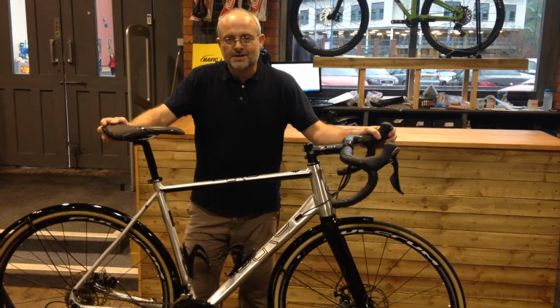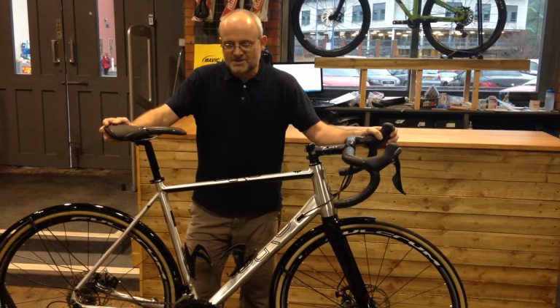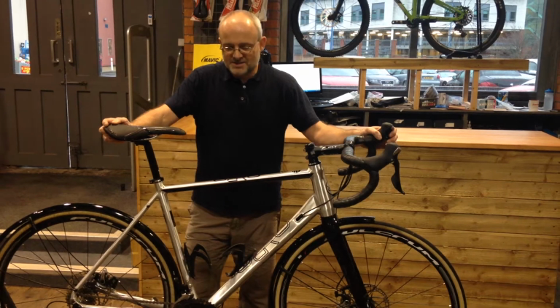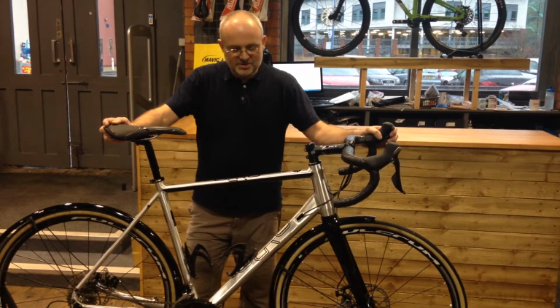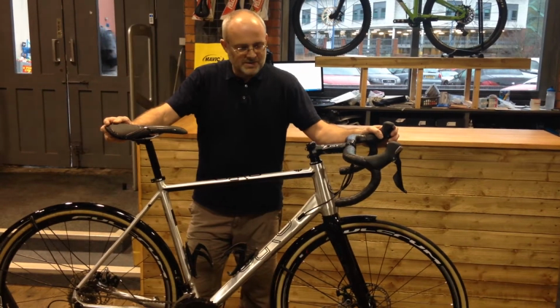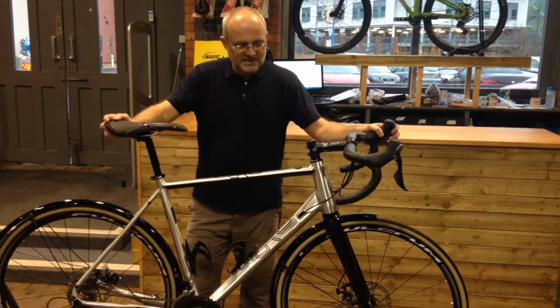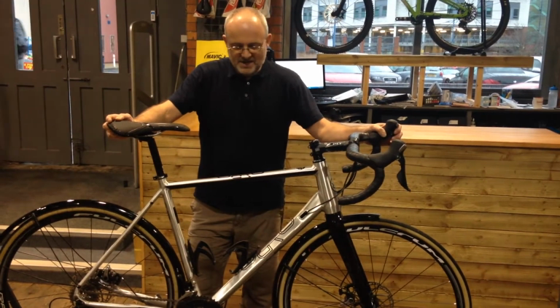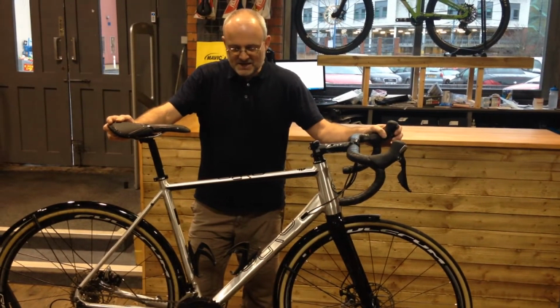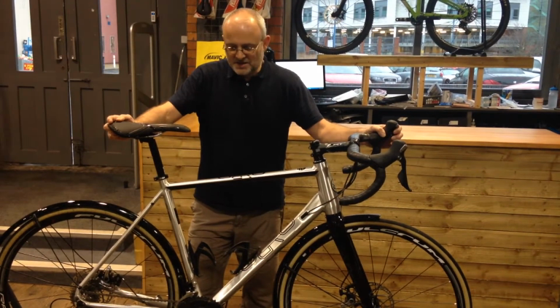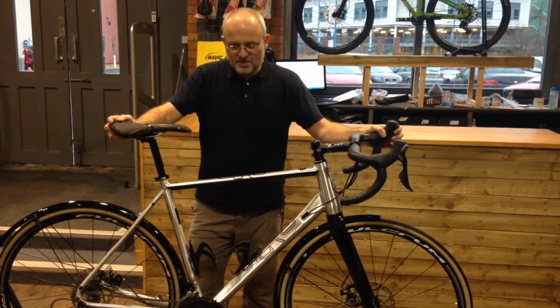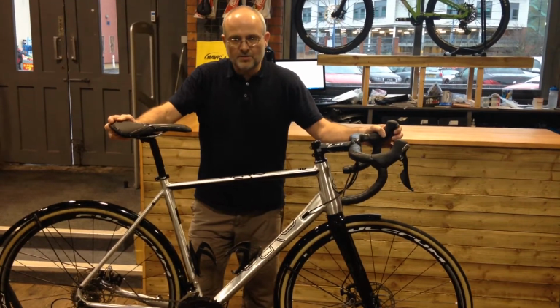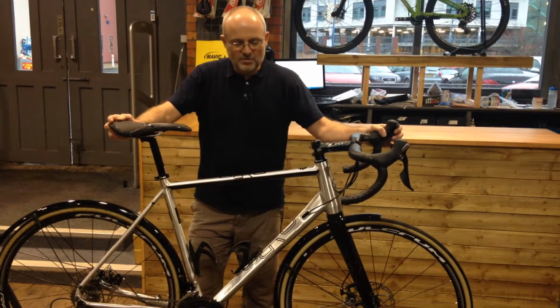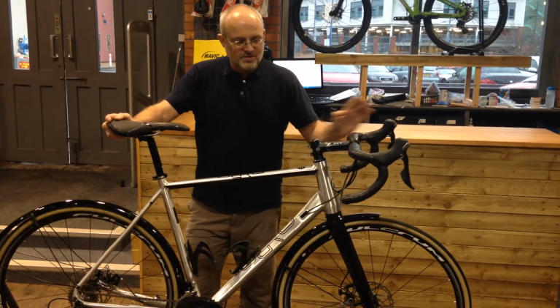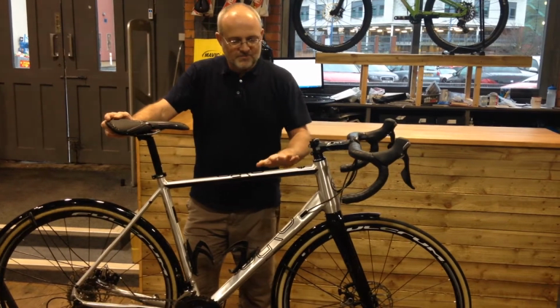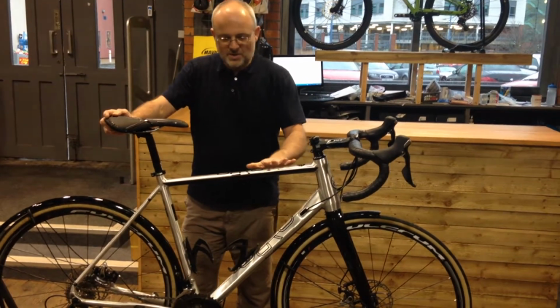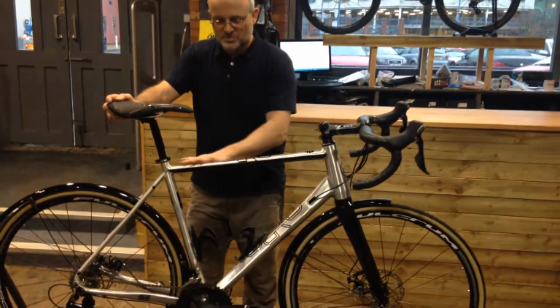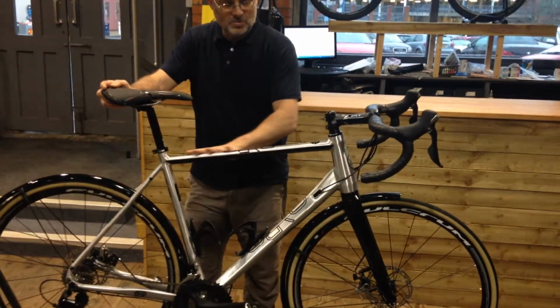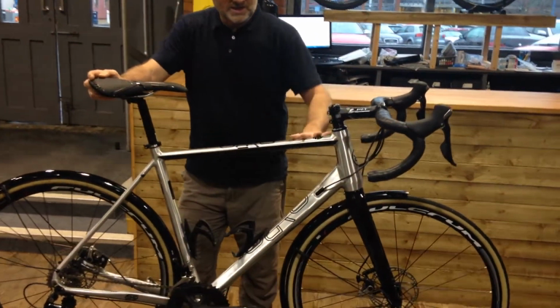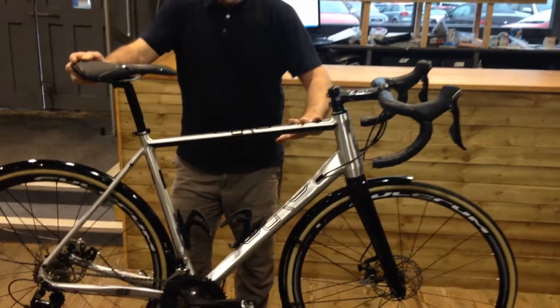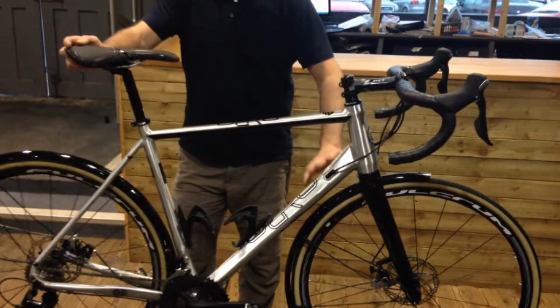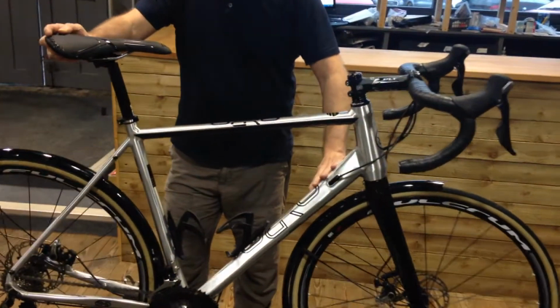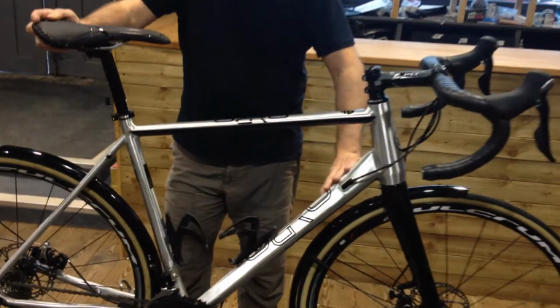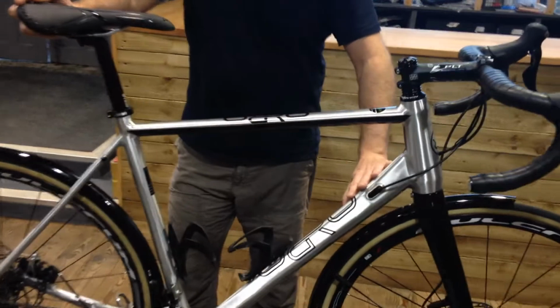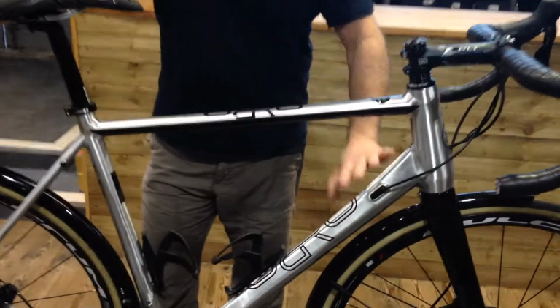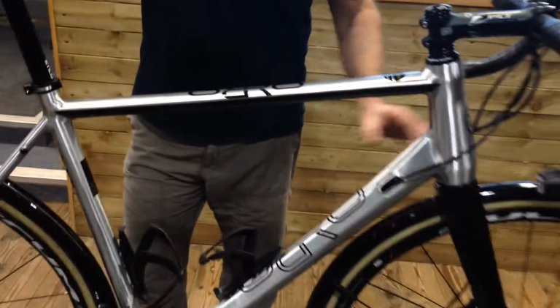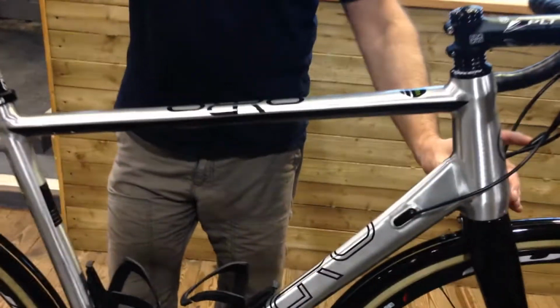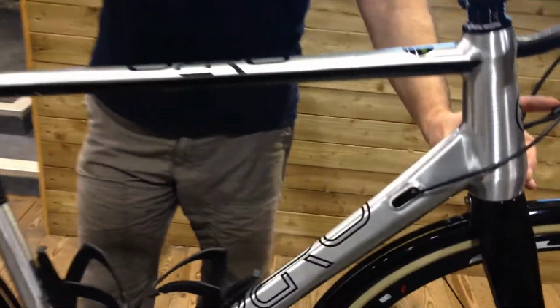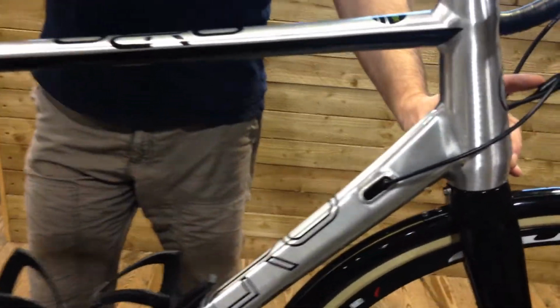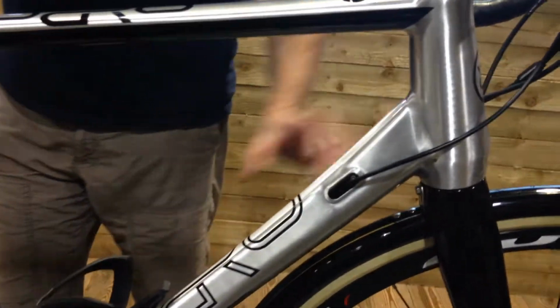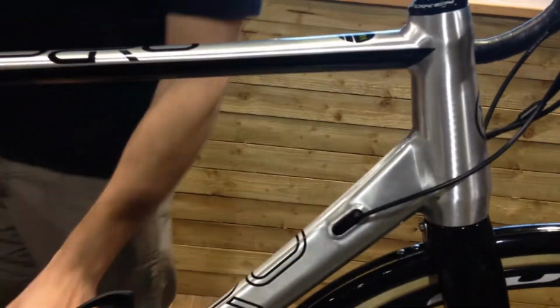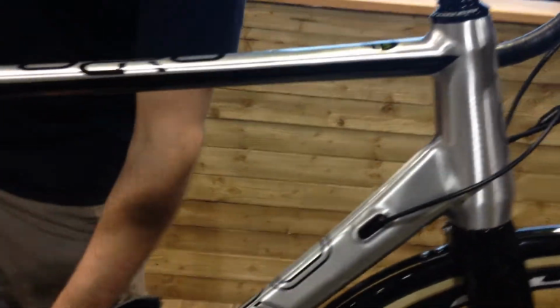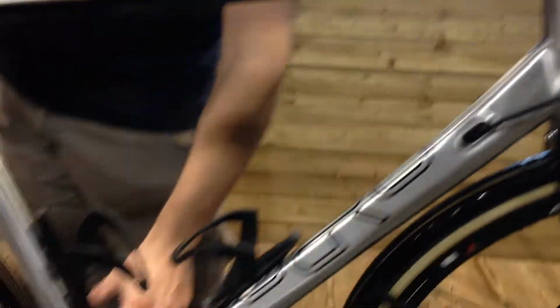Here's this season's hottest winter bike, the 999 Oraterra gravel. Phenomenal, triple butted, ball burnished frame, tapered head tube, really neat welds.